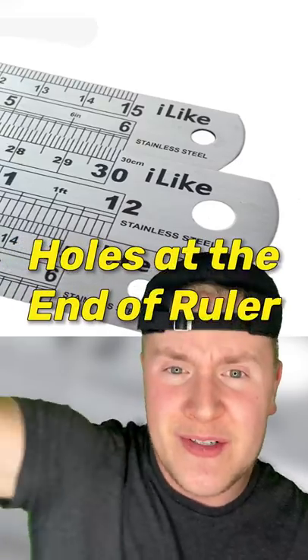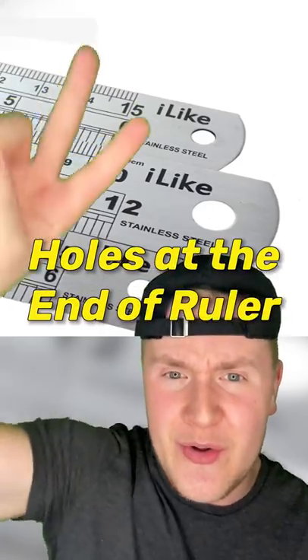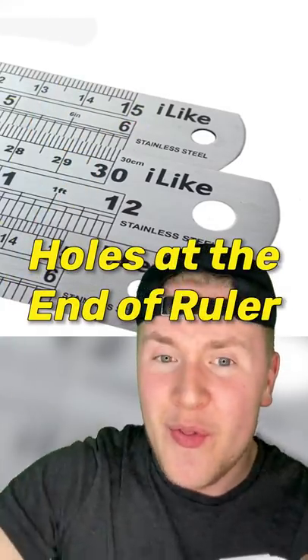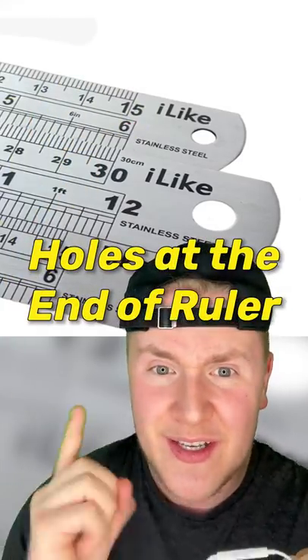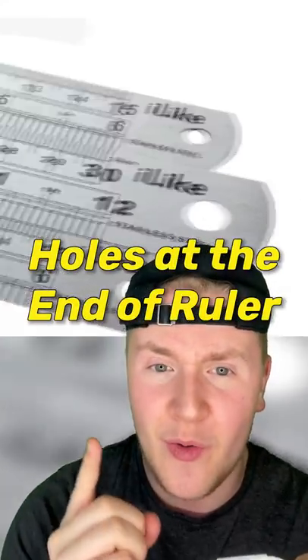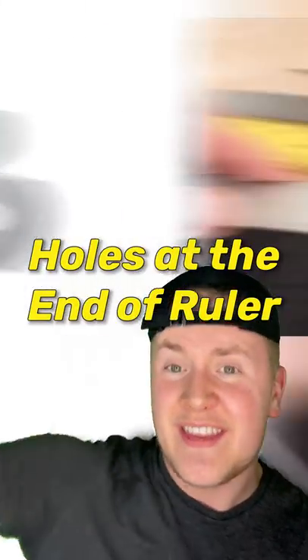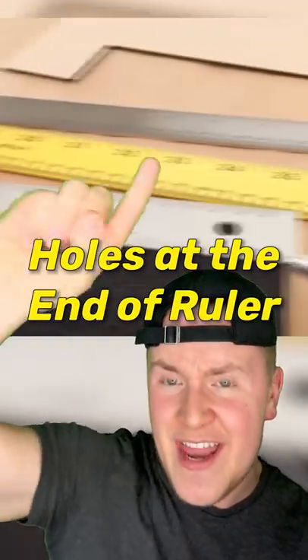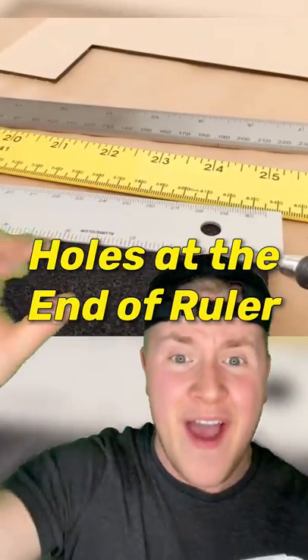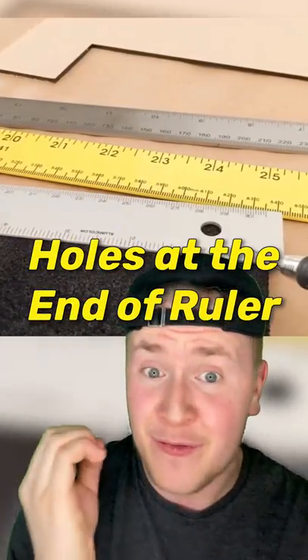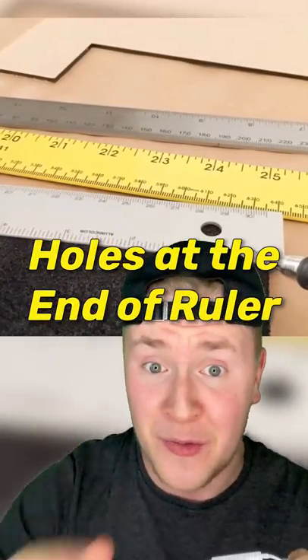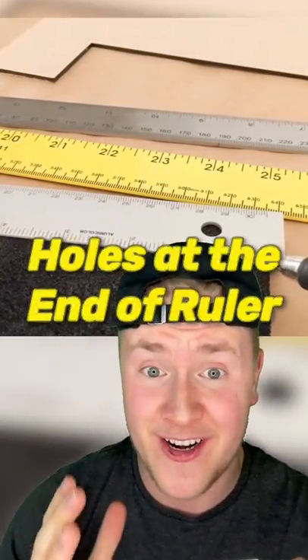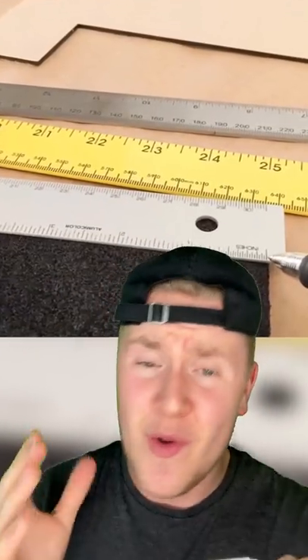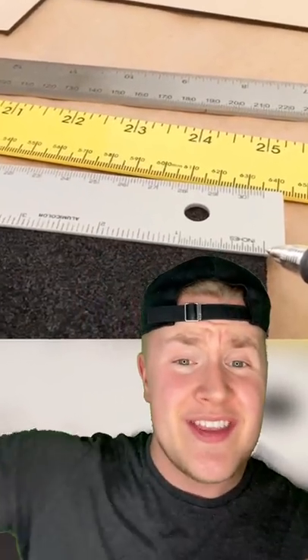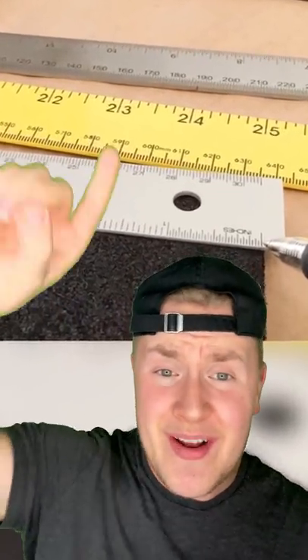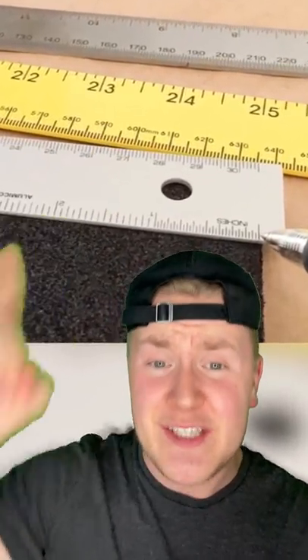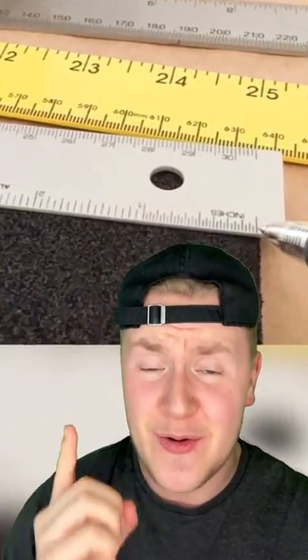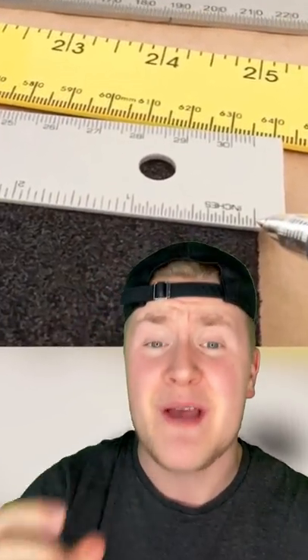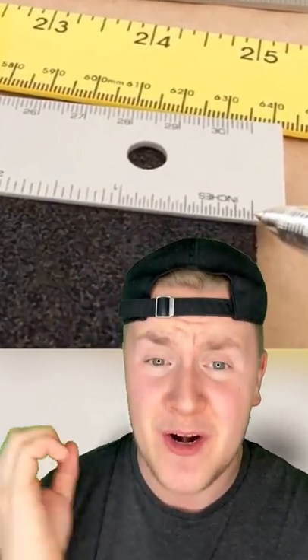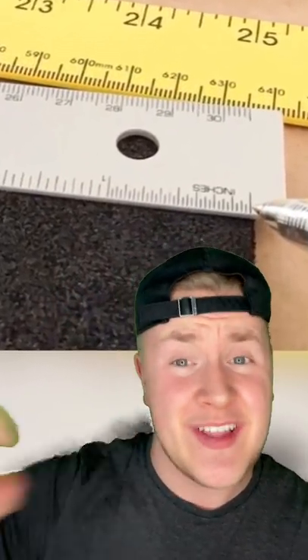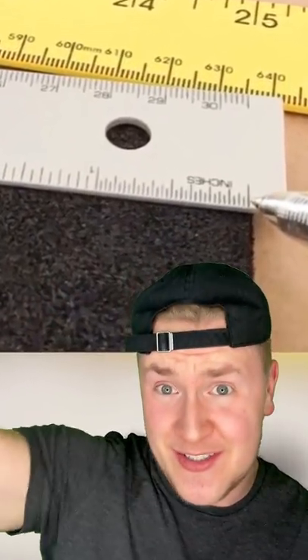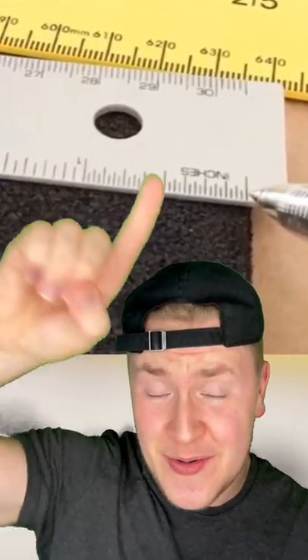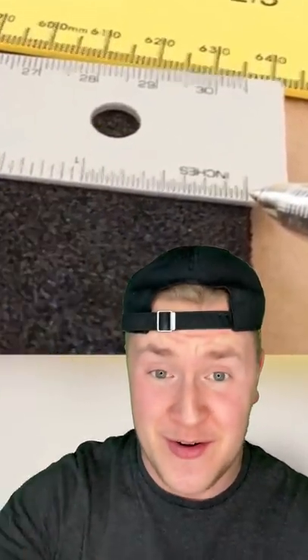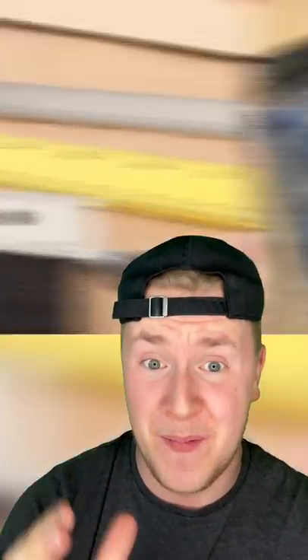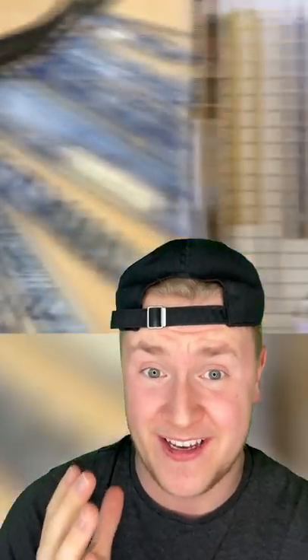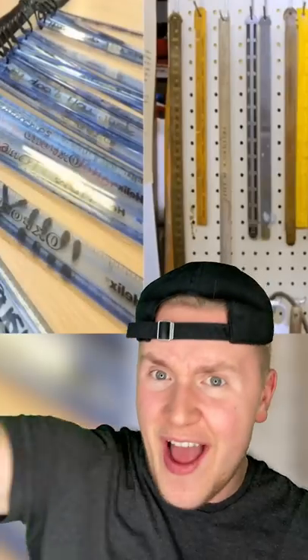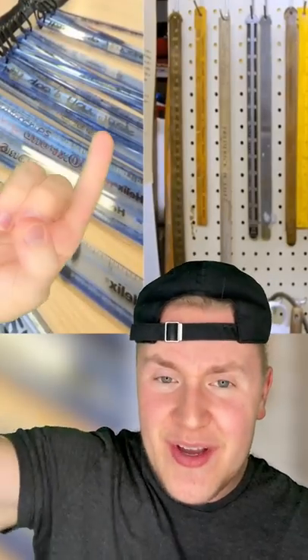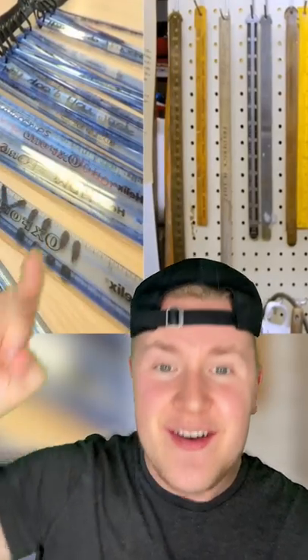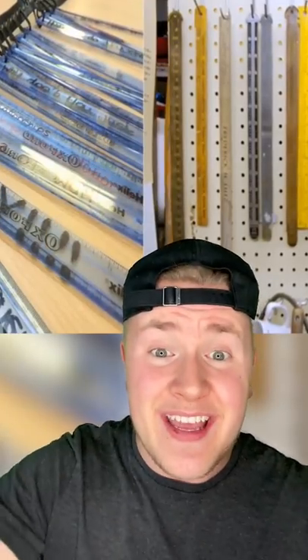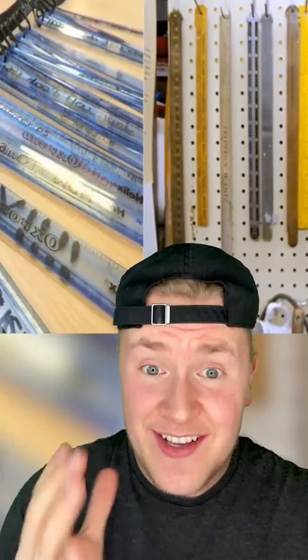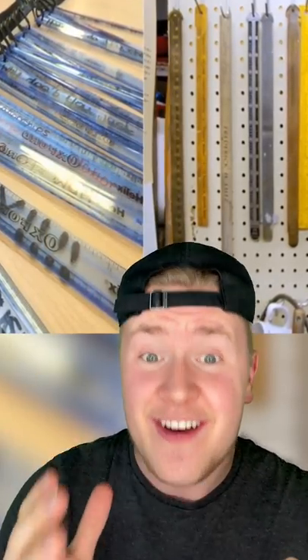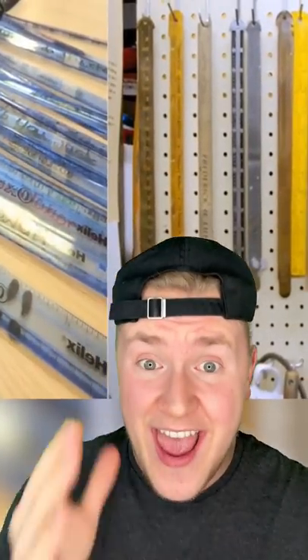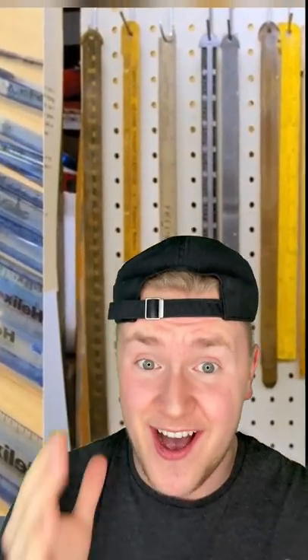Number two, you know those little holes at the end of every ruler? They don't exist for you to make perfect little circles in your notebook. They're actually there to make it easier to hang up.